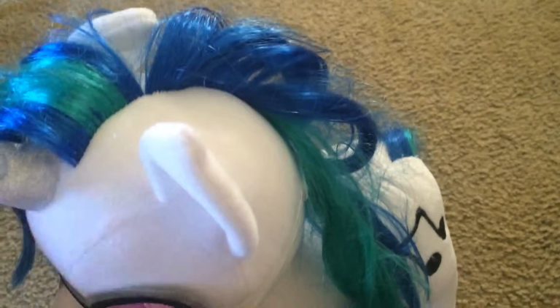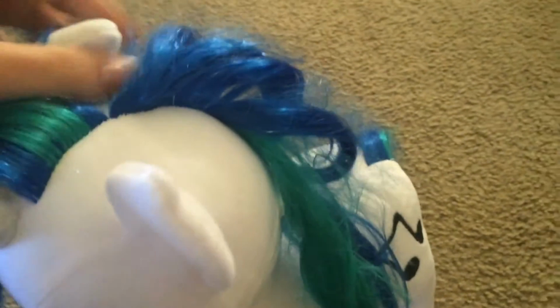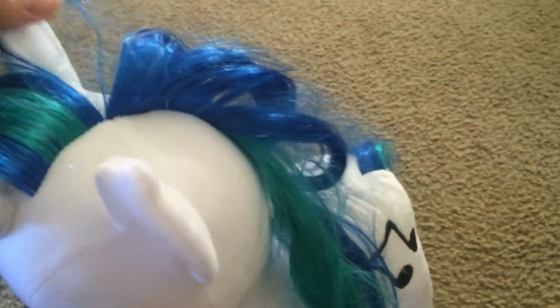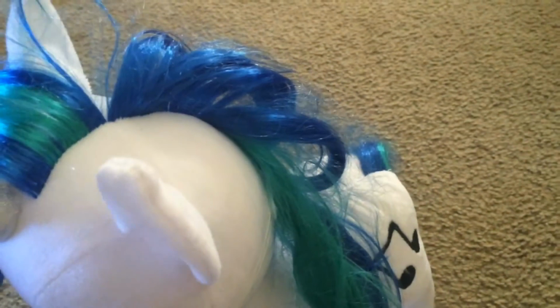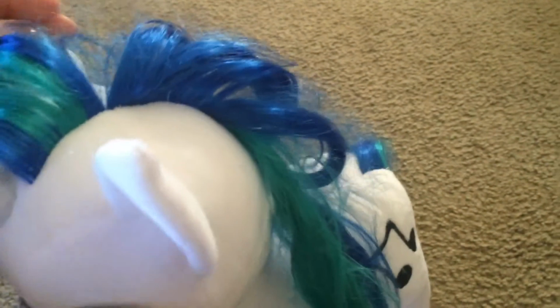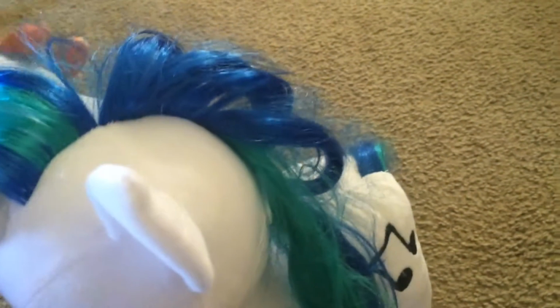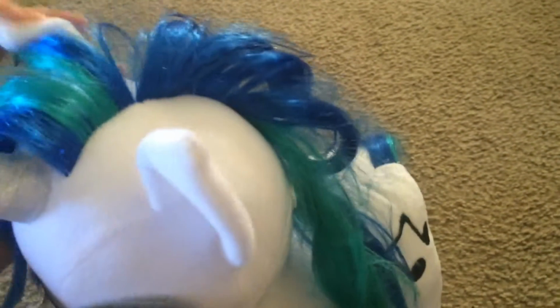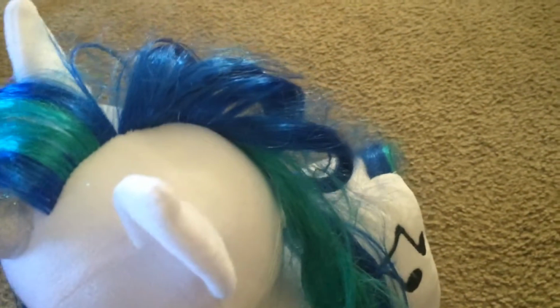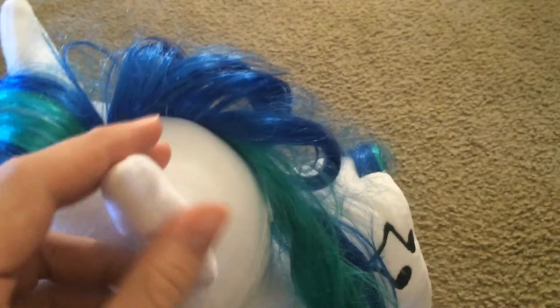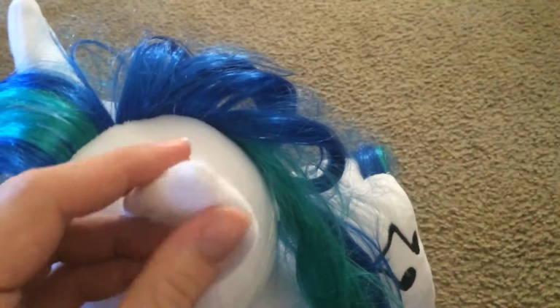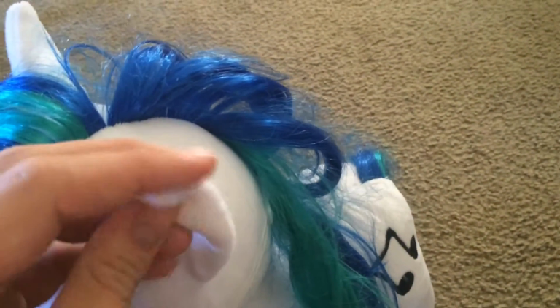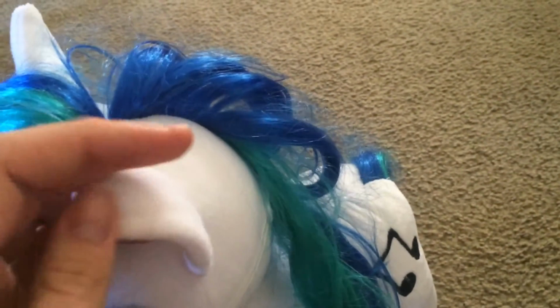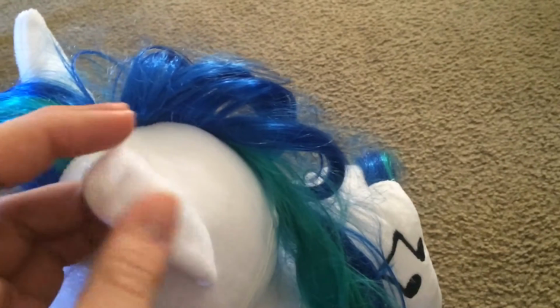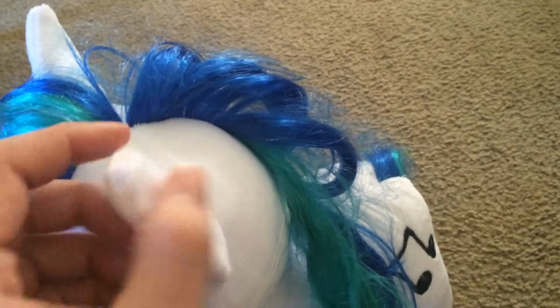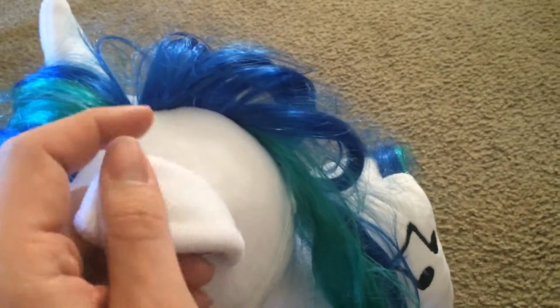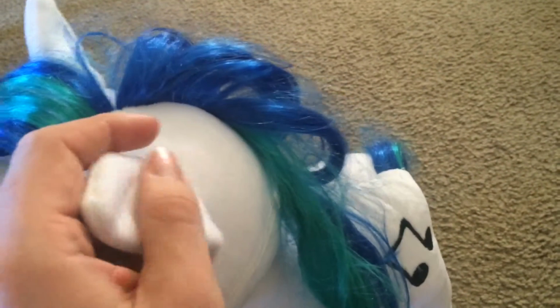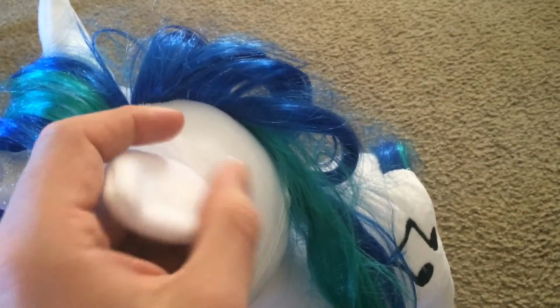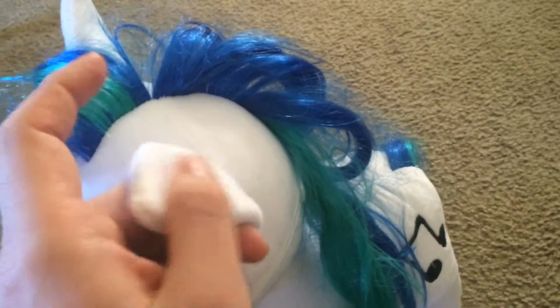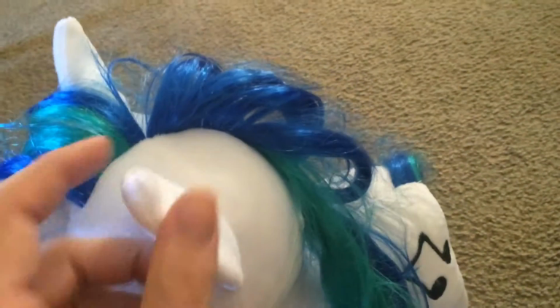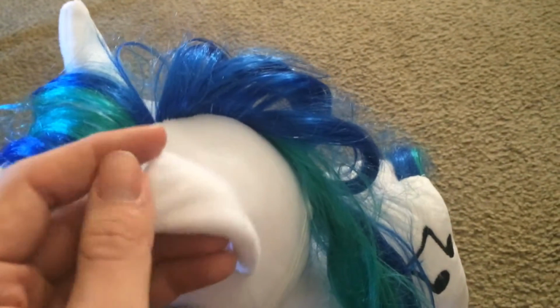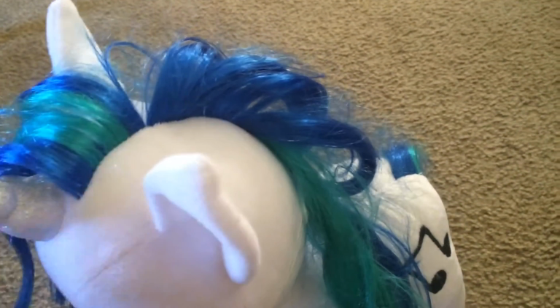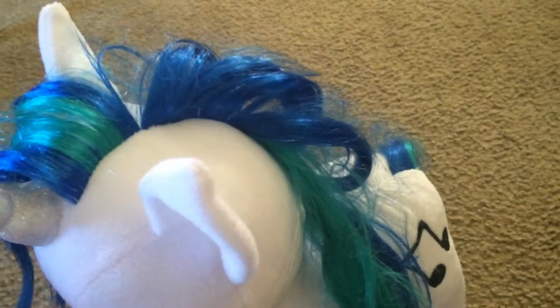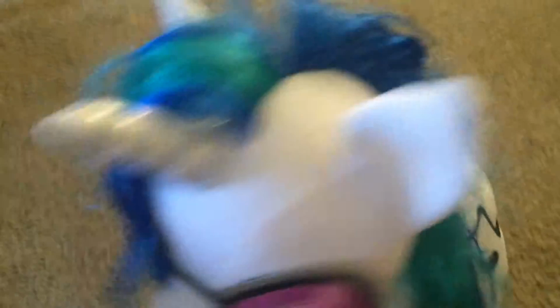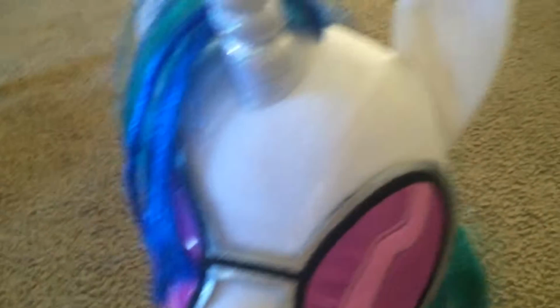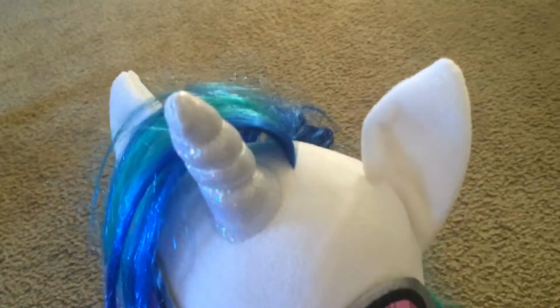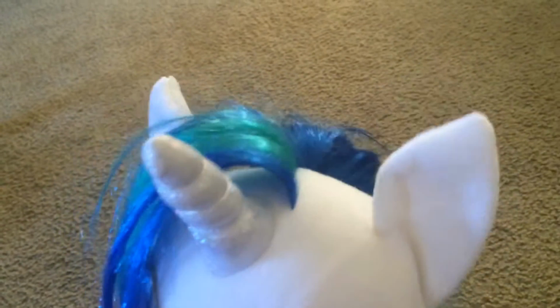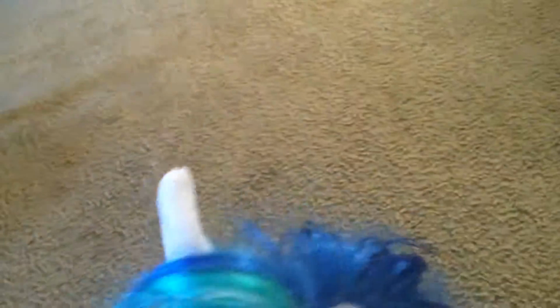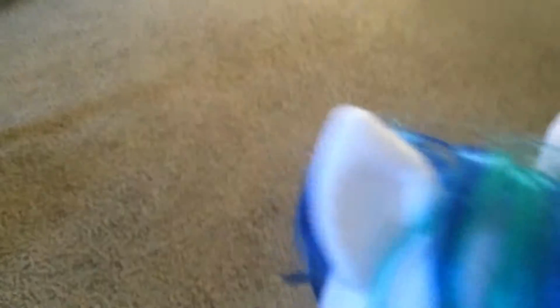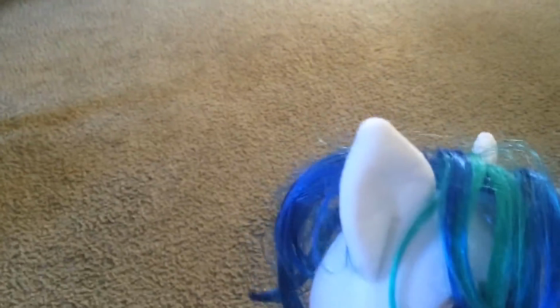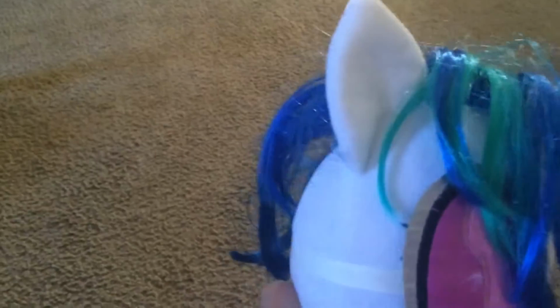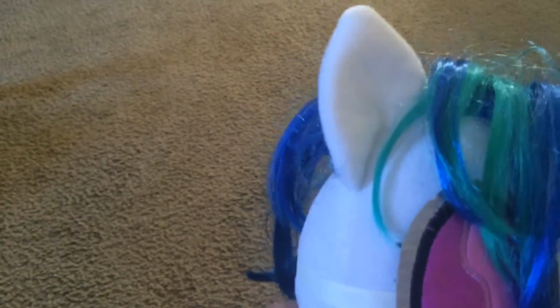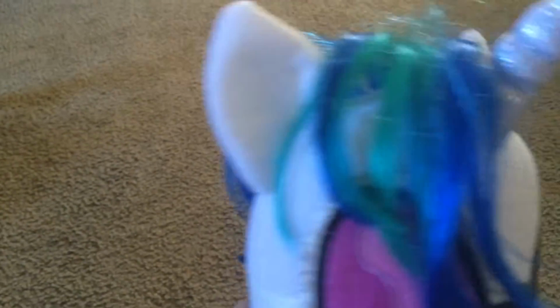You've got your nice little ears here. I really like them — they're really soft and they've got a good shape to them for pony ears, as you can see.